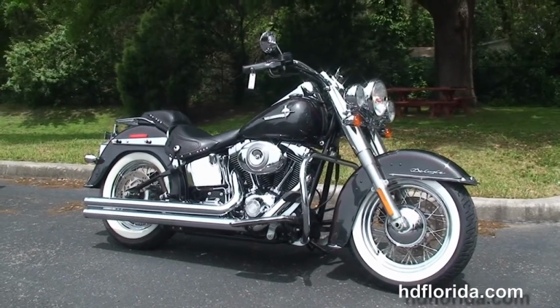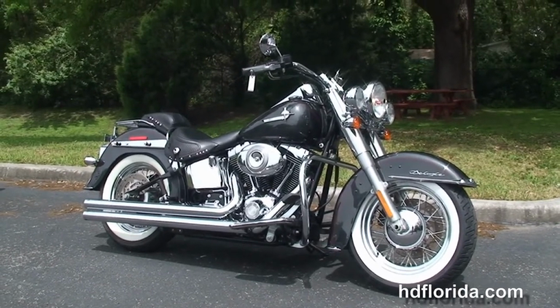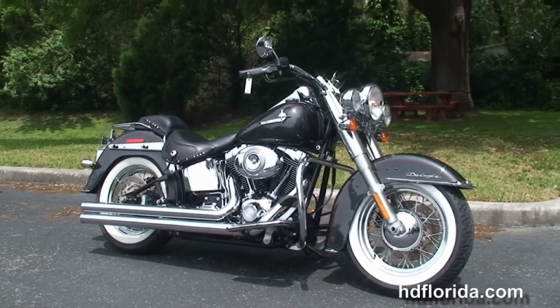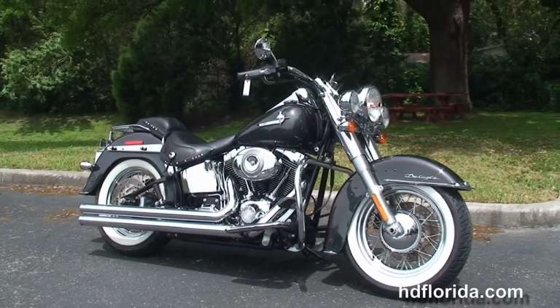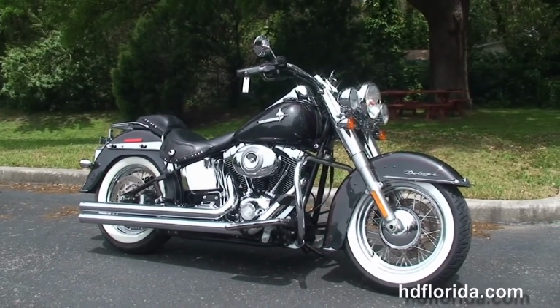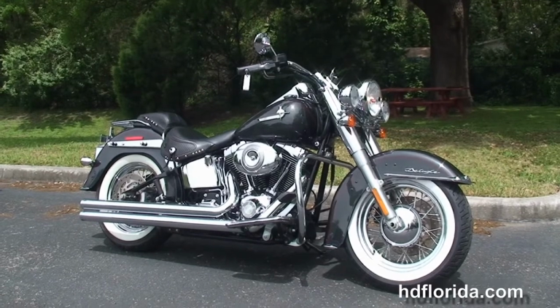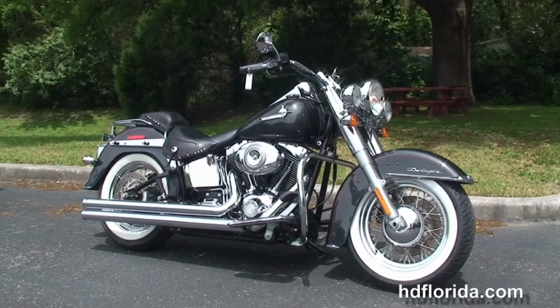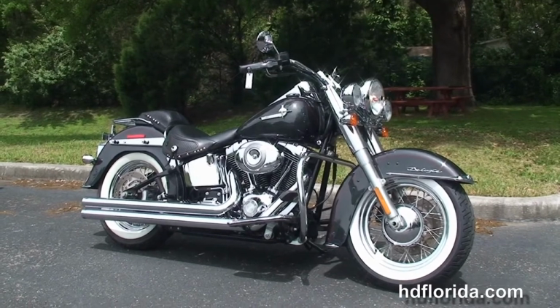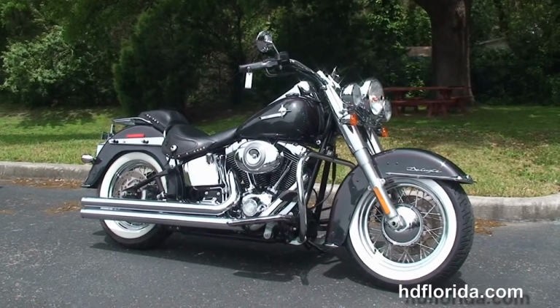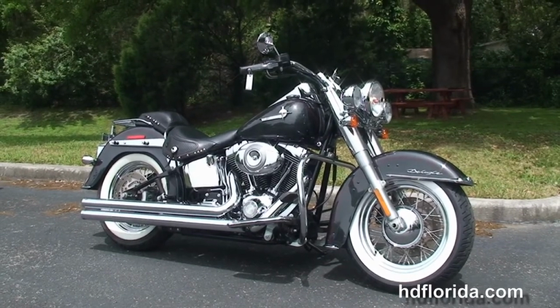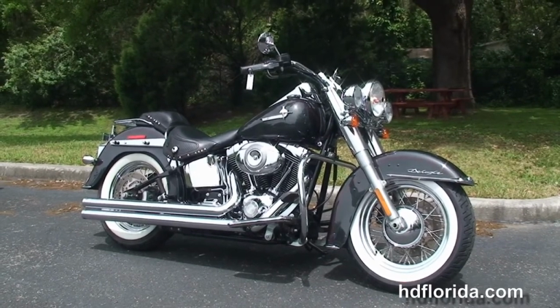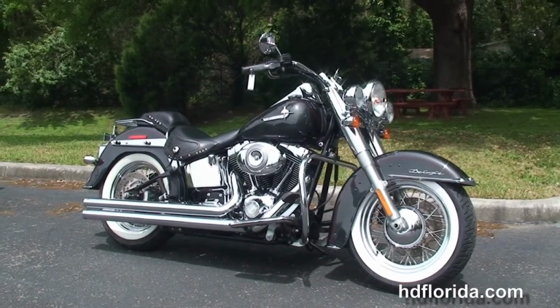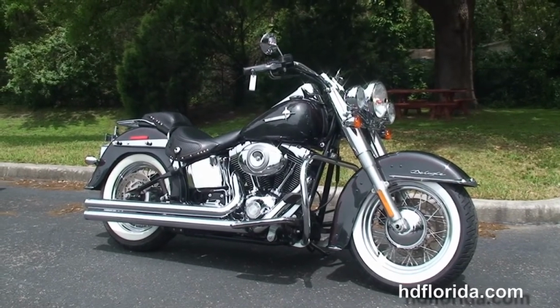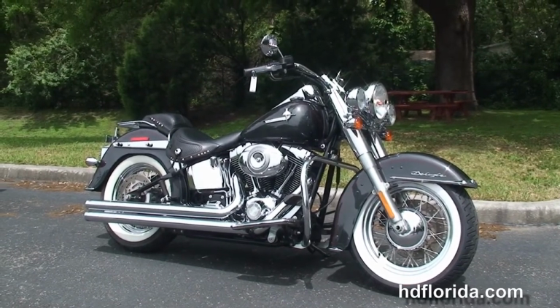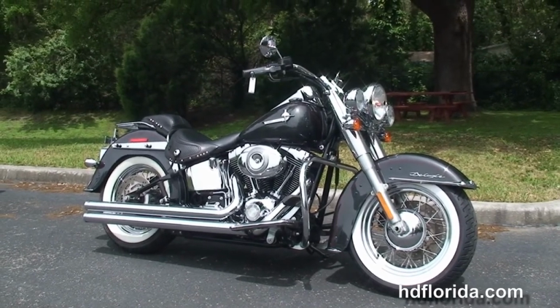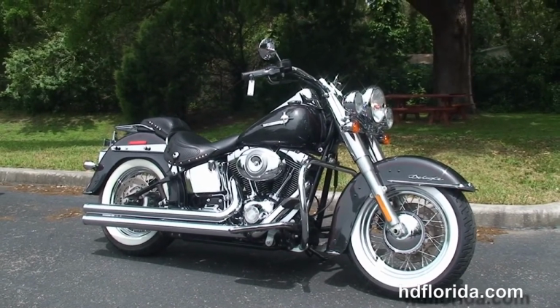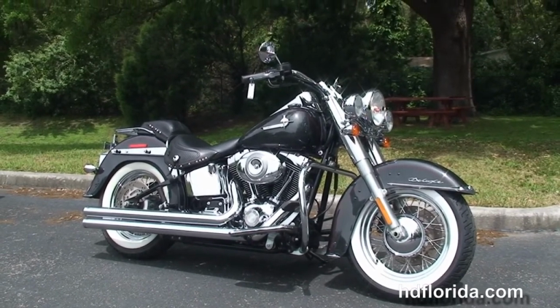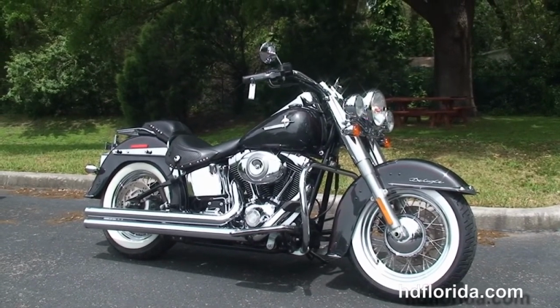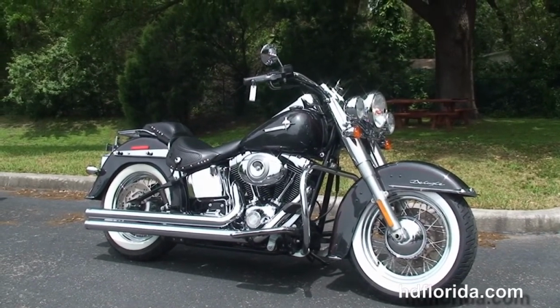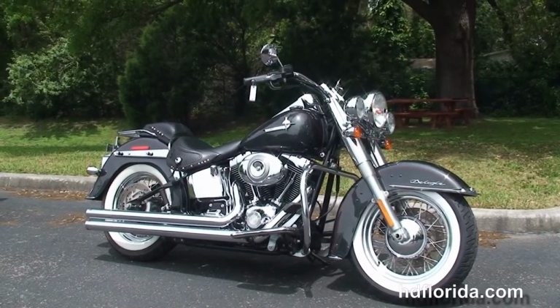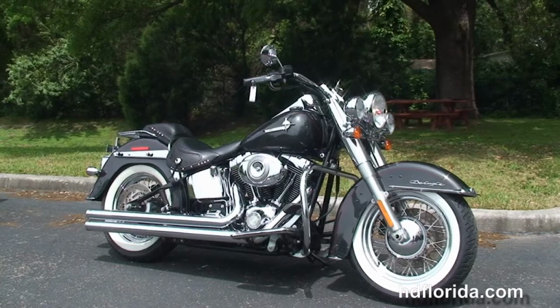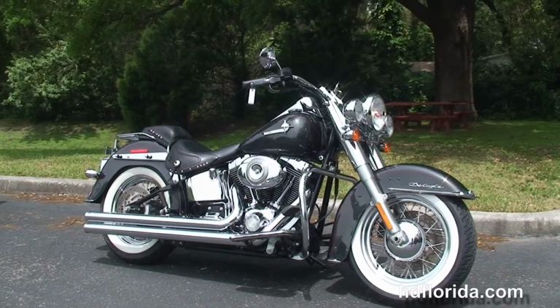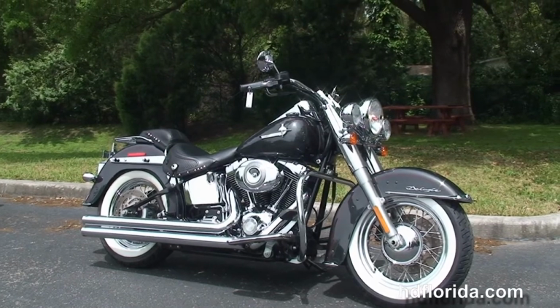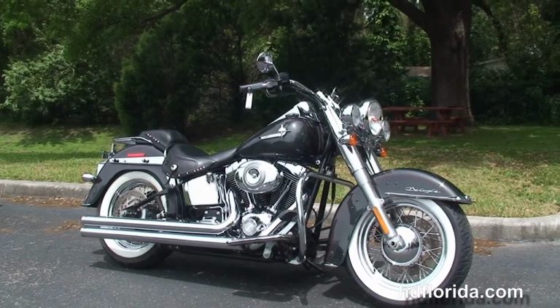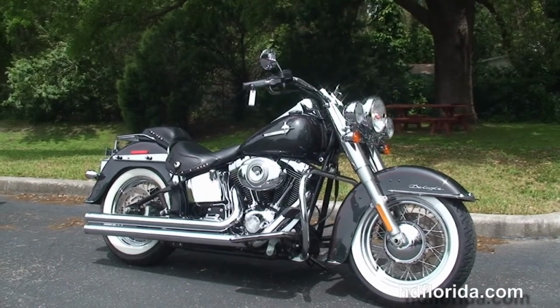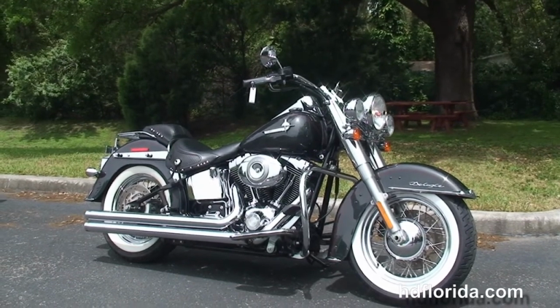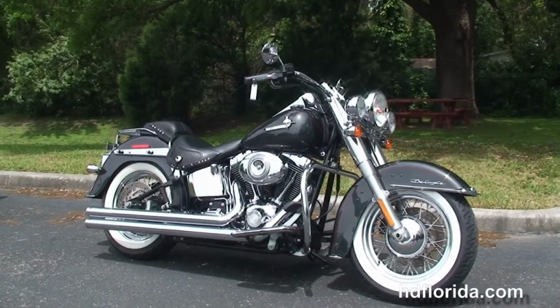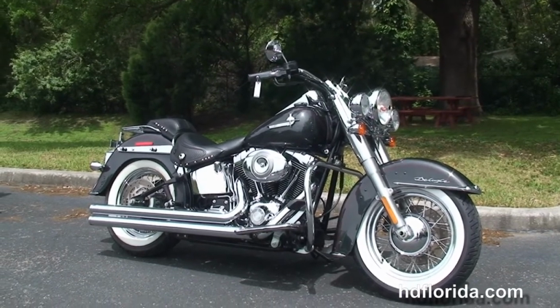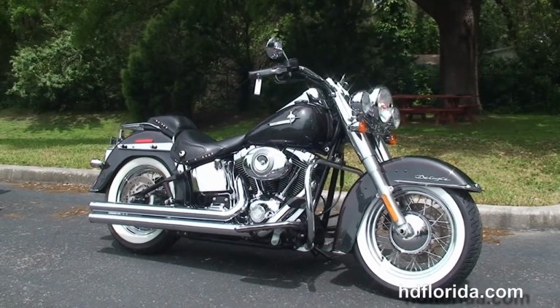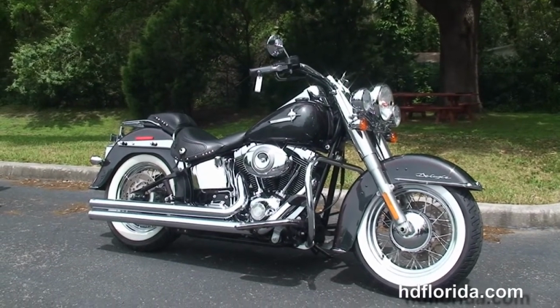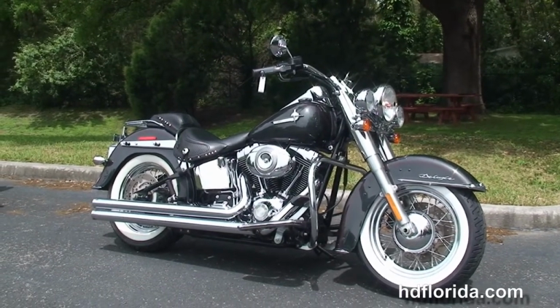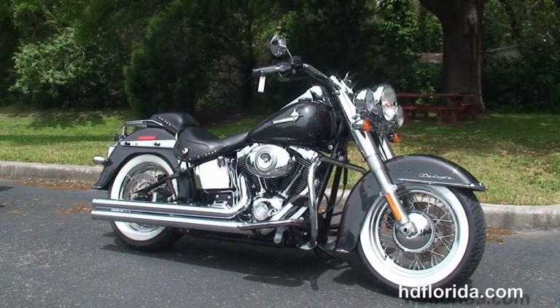We finance used Harley-Davidsons up to 72 months, and be sure to ask about our fly and ride program. Here at the world famous Harley-Davidson Newport Richey, all our bikes are fully serviced and safety inspected. We take anything on trade: